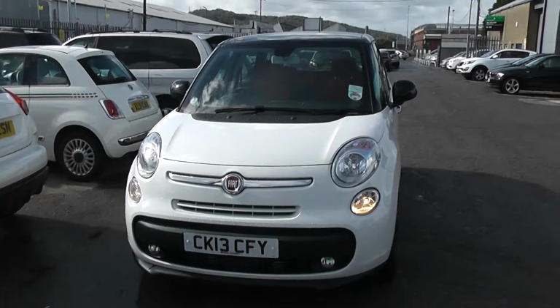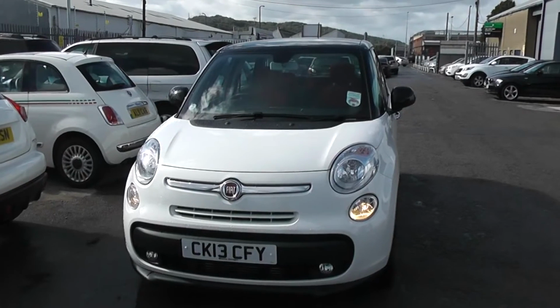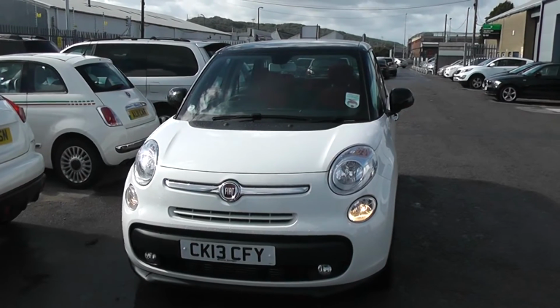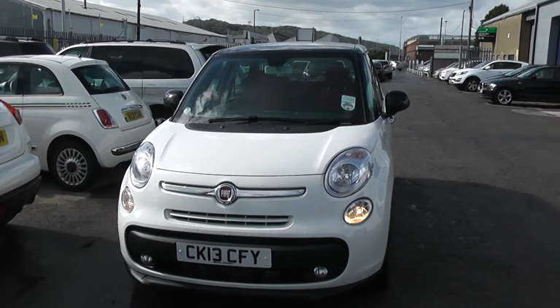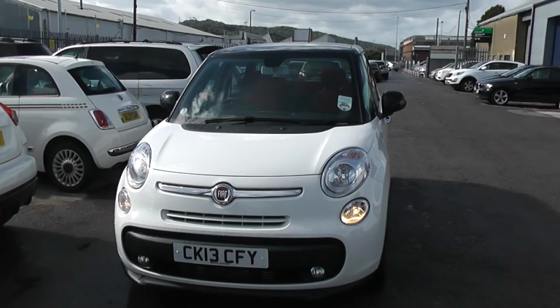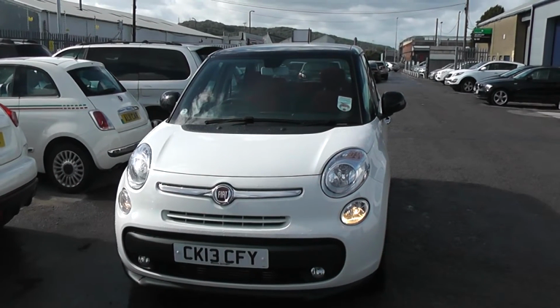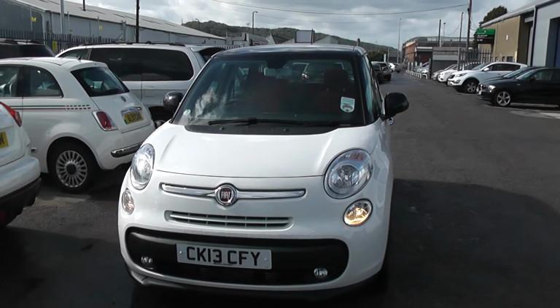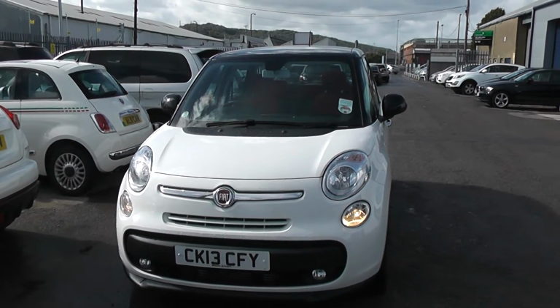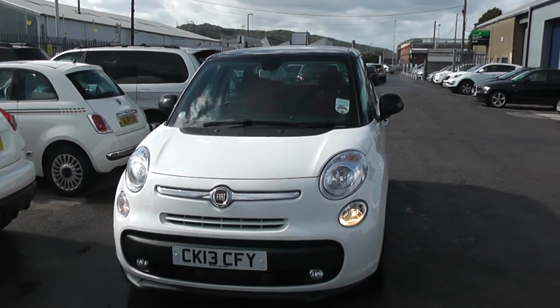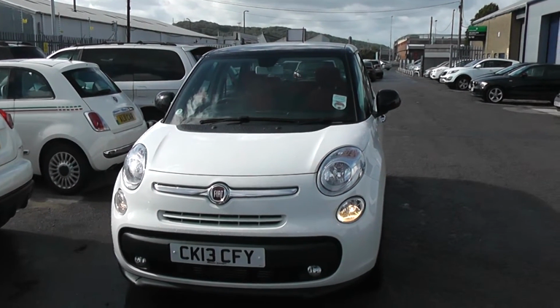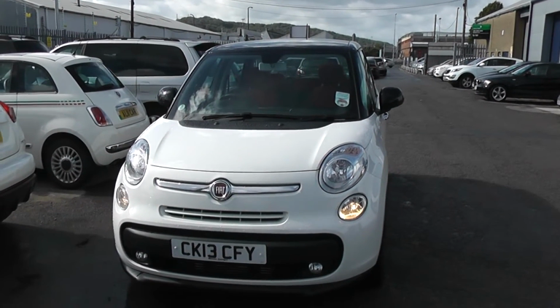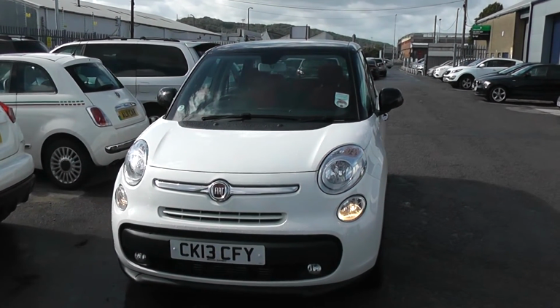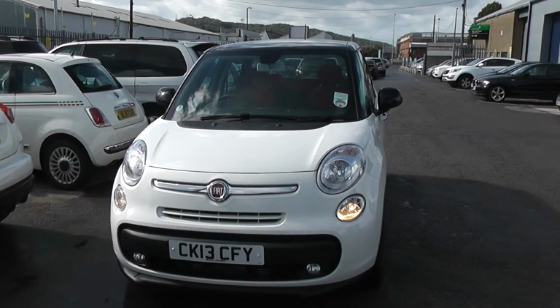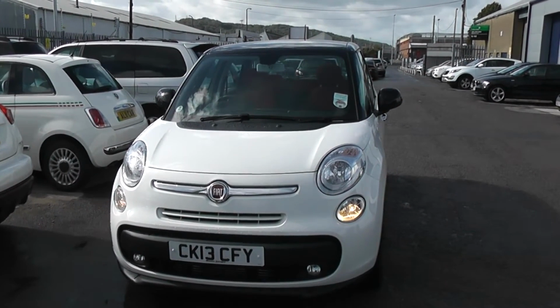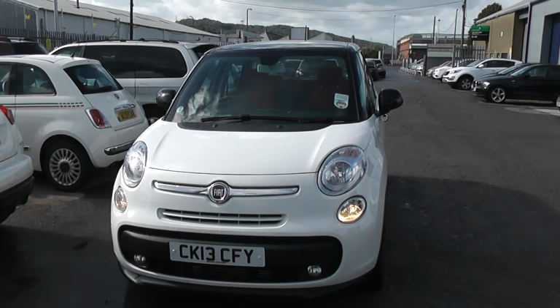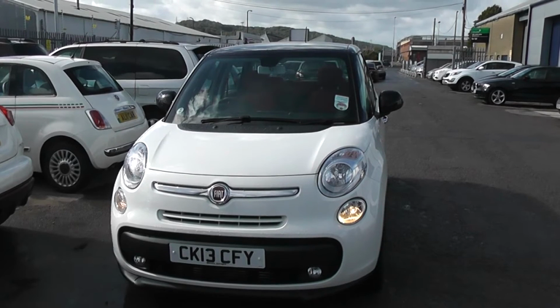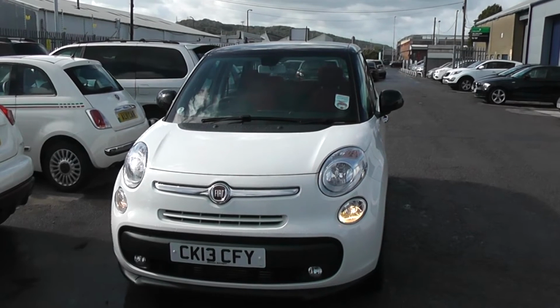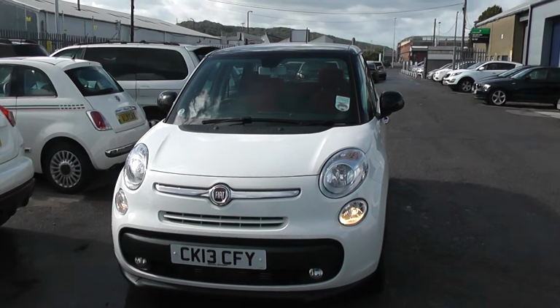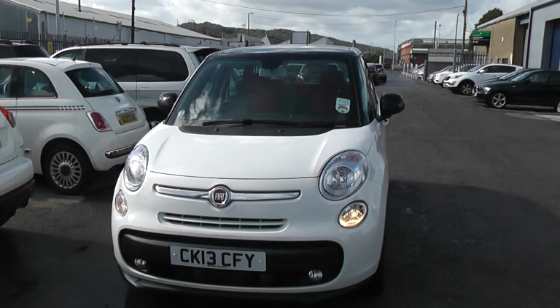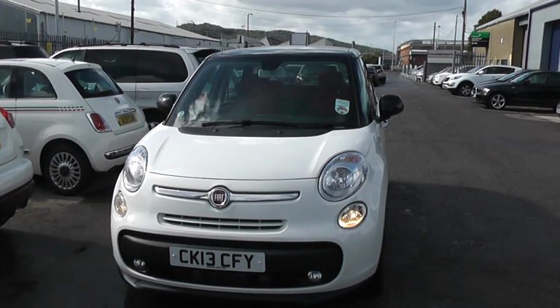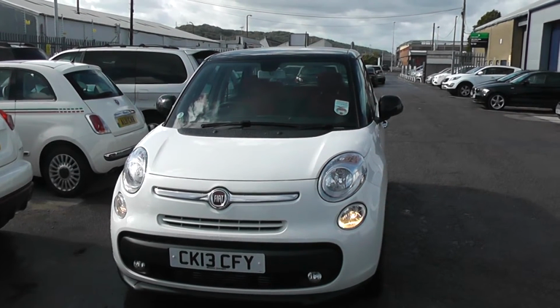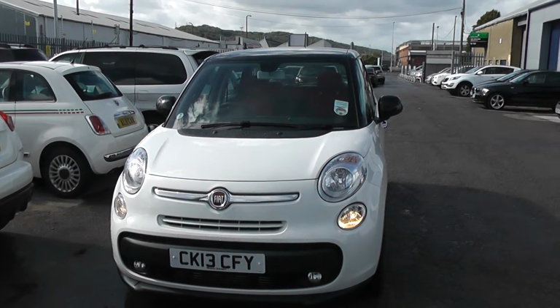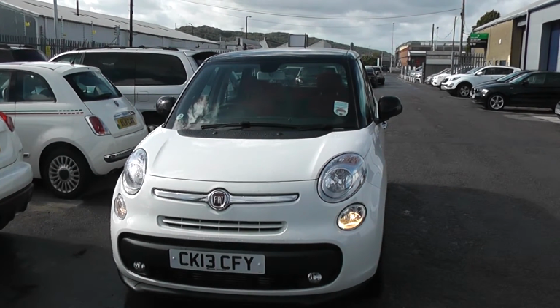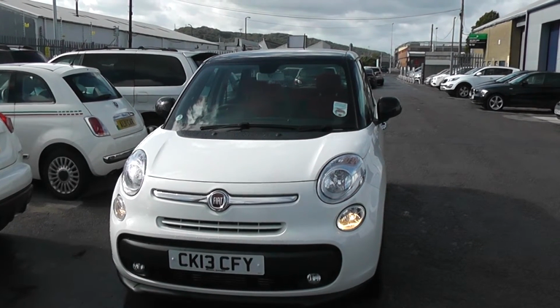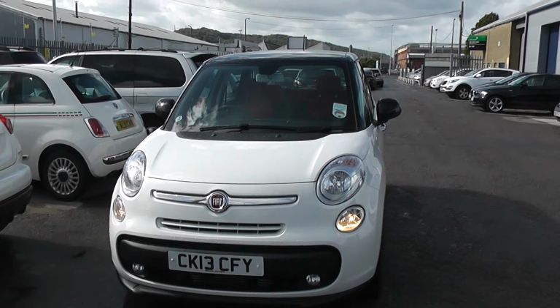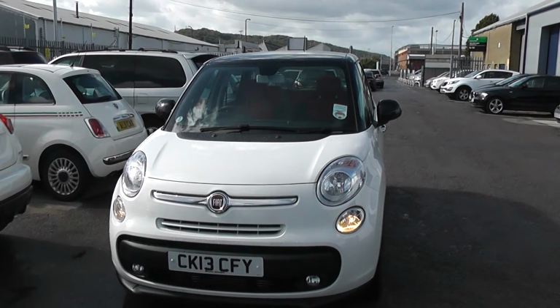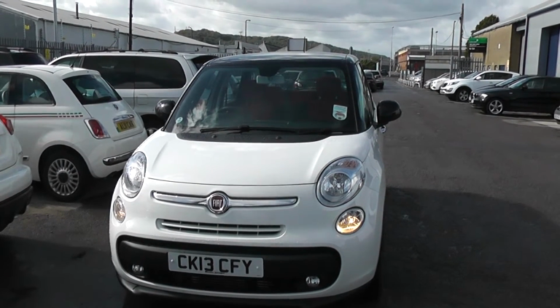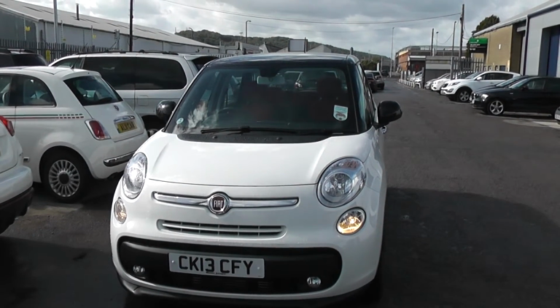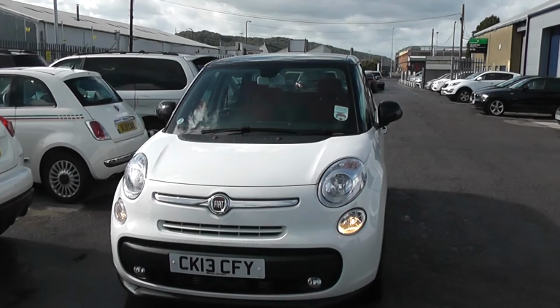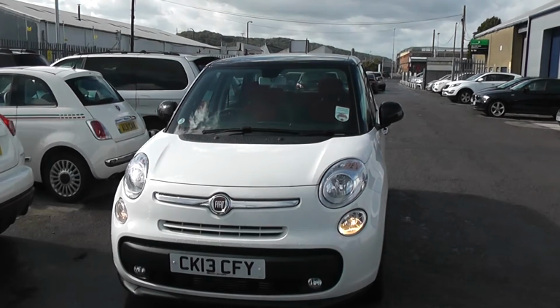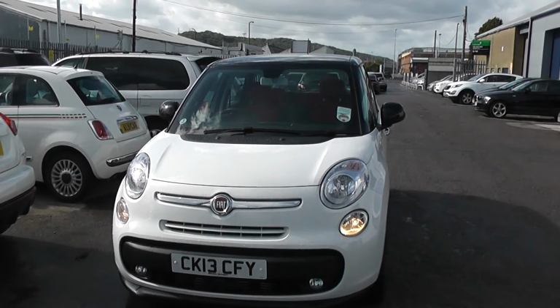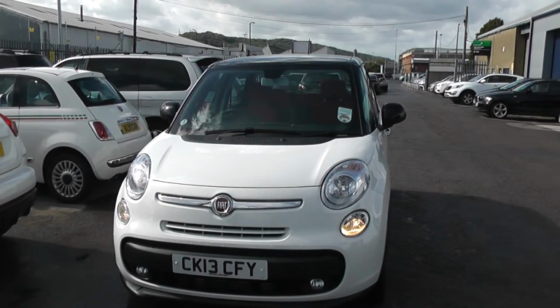Welcome to Wessex Garages, Cardiff. Here we have a Fiat 500L. This car is registered on a 13 plate. It features front fog lights. It's in white, and the bodywork is in excellent condition all around this car.